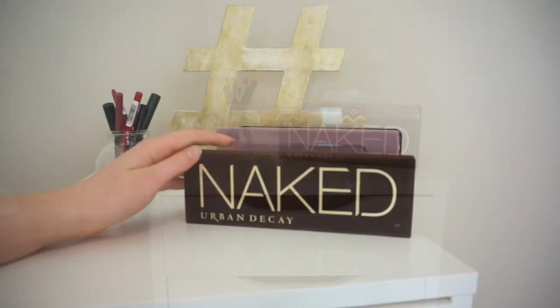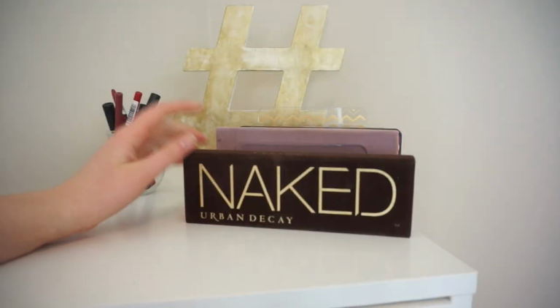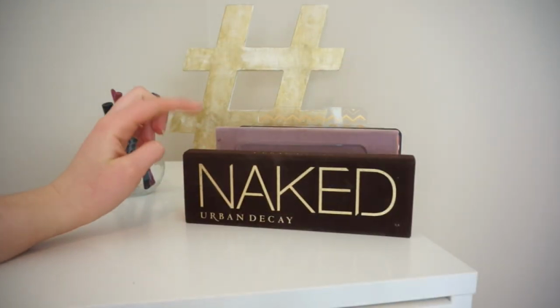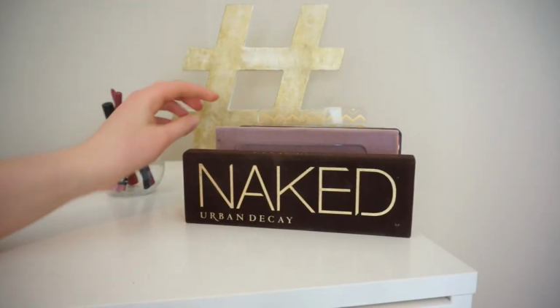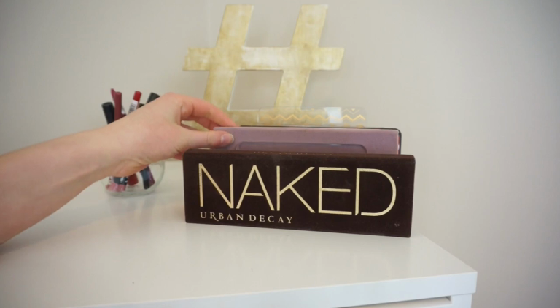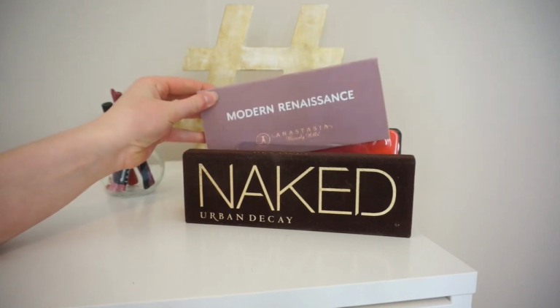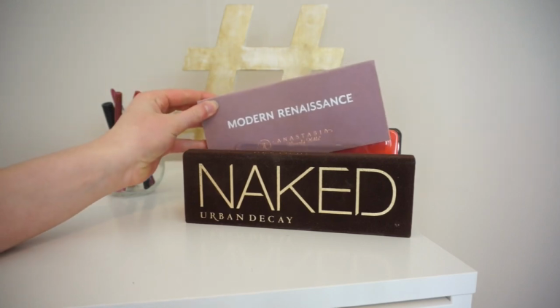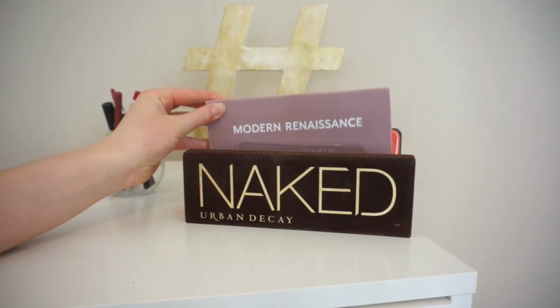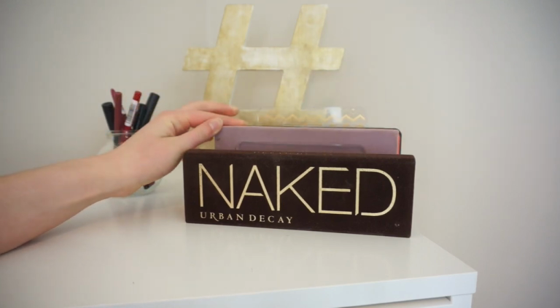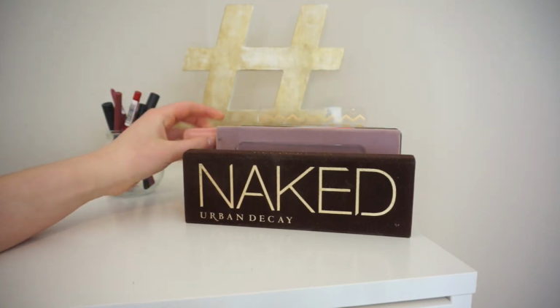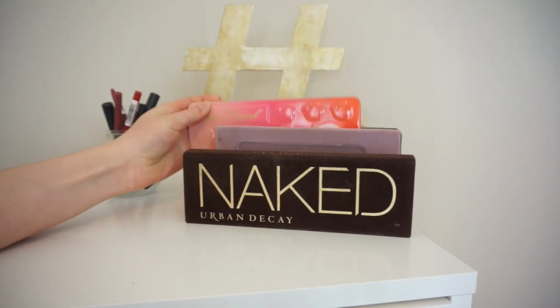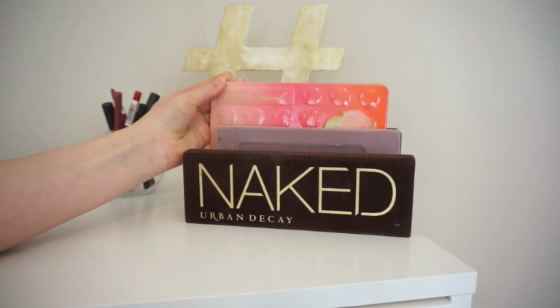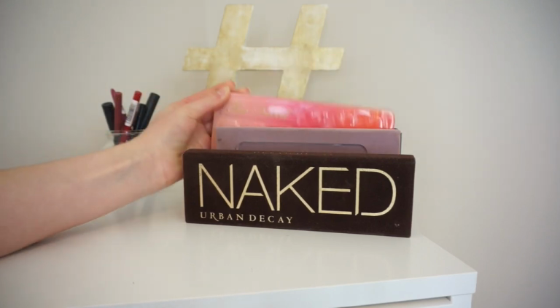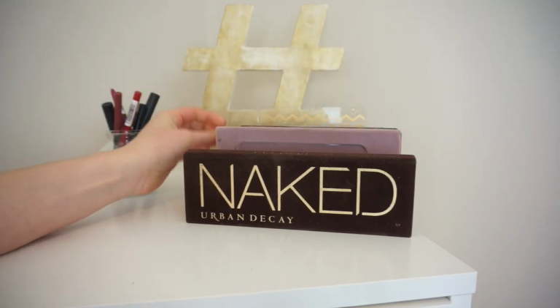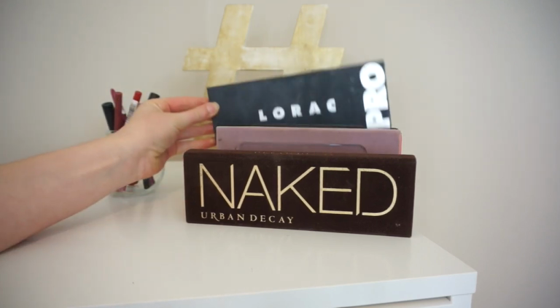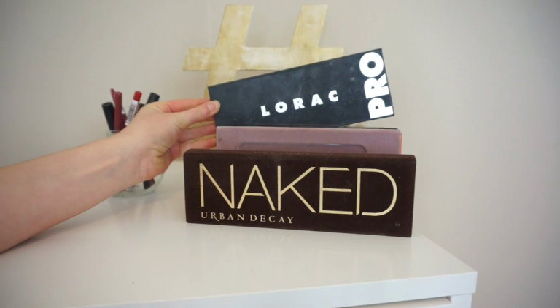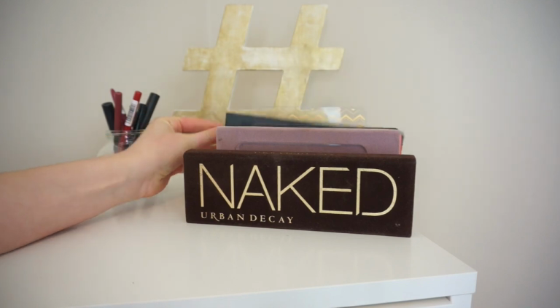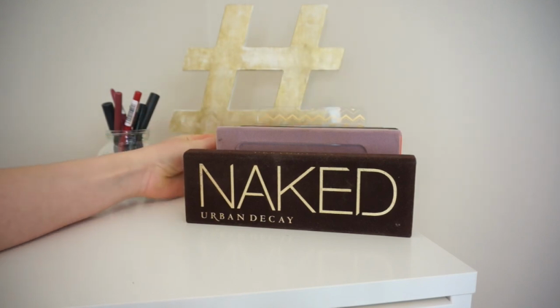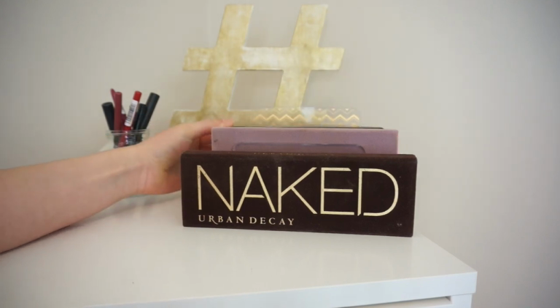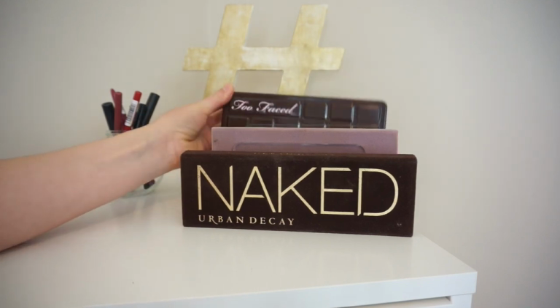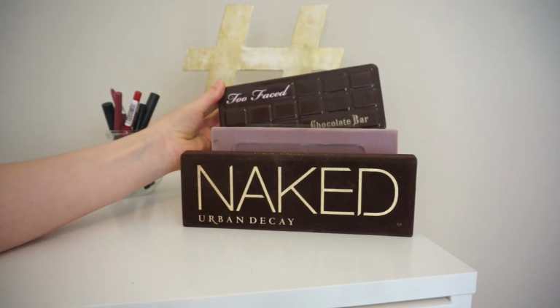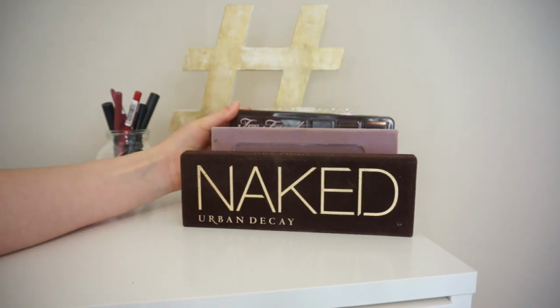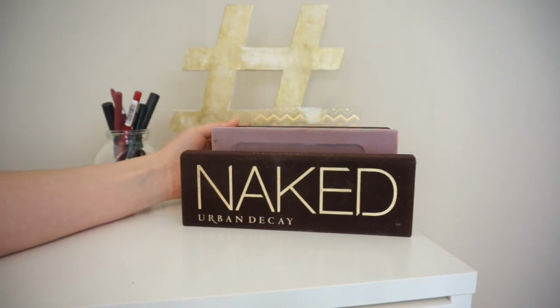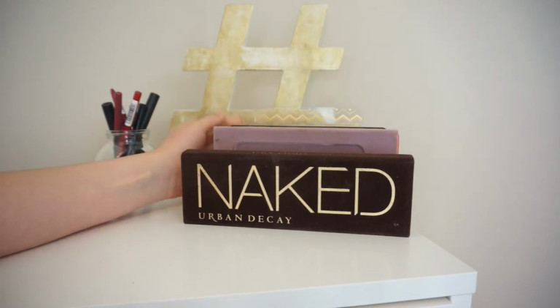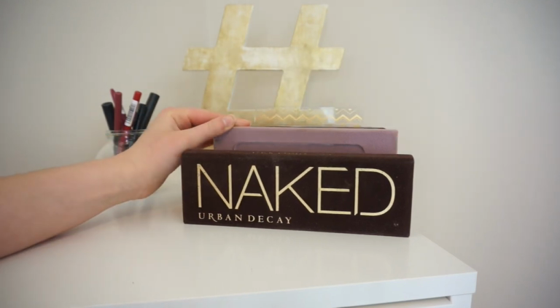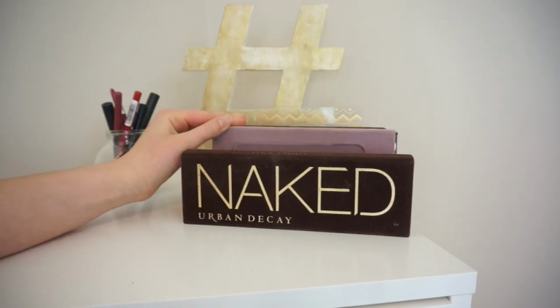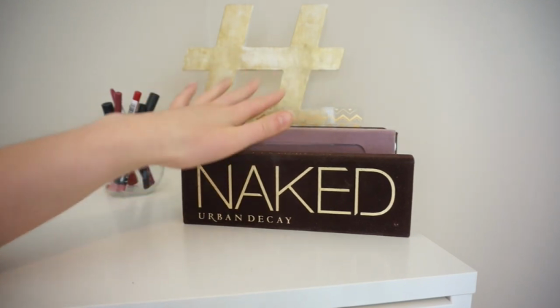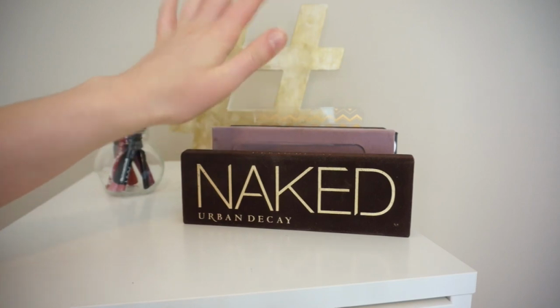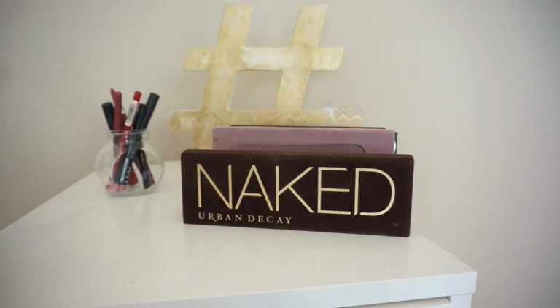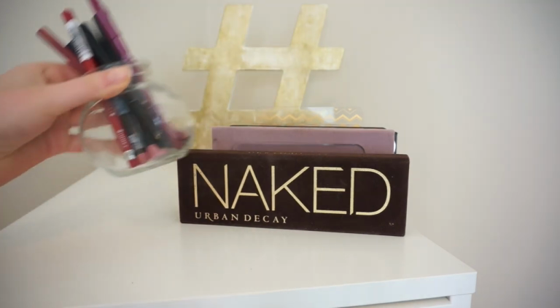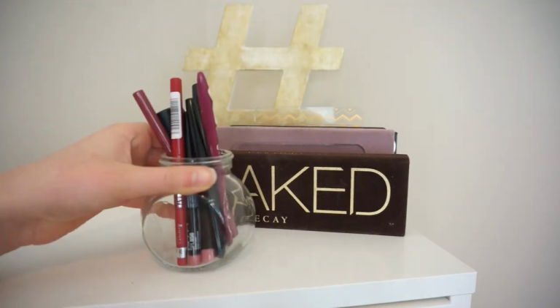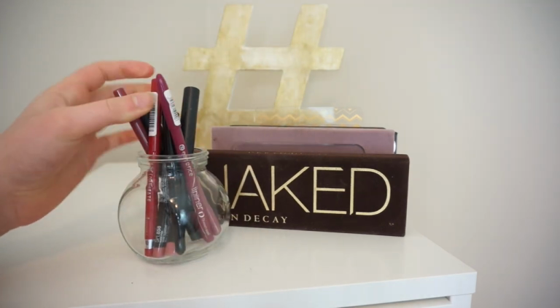Right here I have my Urban Decay Naked palette, my Anastasia Modern Renaissance, Too Faced Sweet Peach, Lorac Pro, and Too Faced Chocolate Bar. I have a few more but these are just where I keep most of them. And then I have my lip liners.